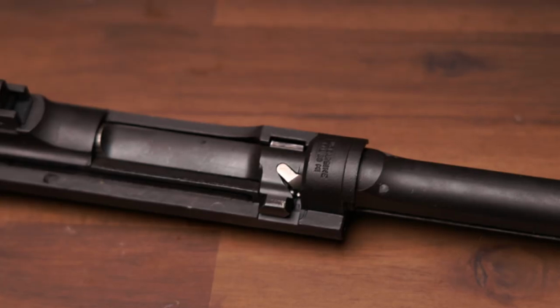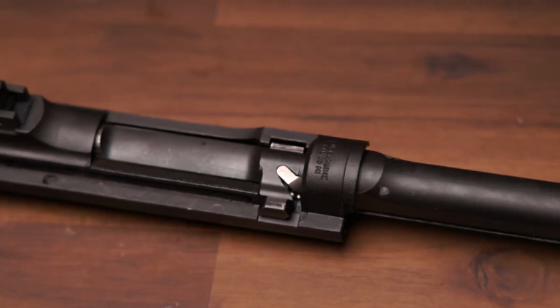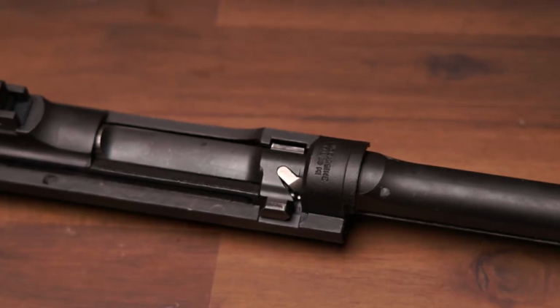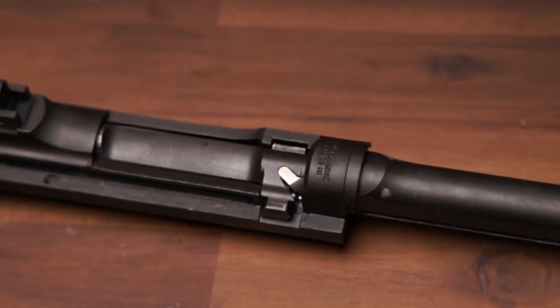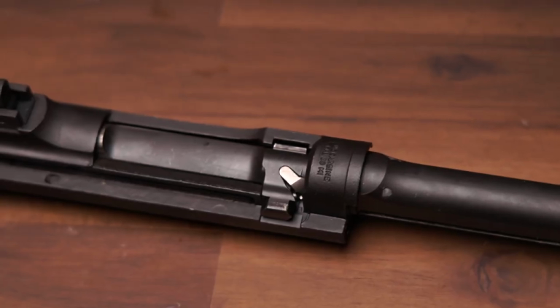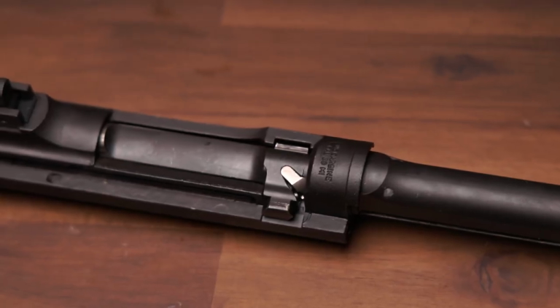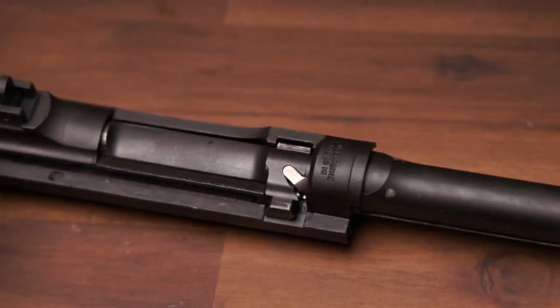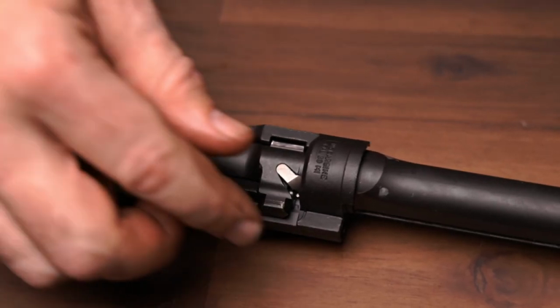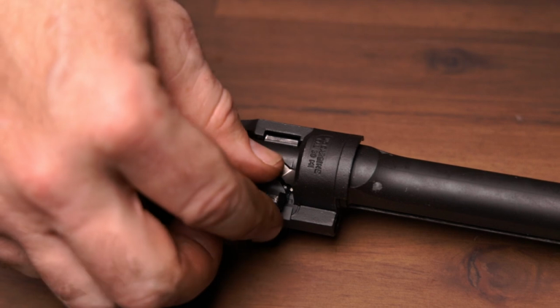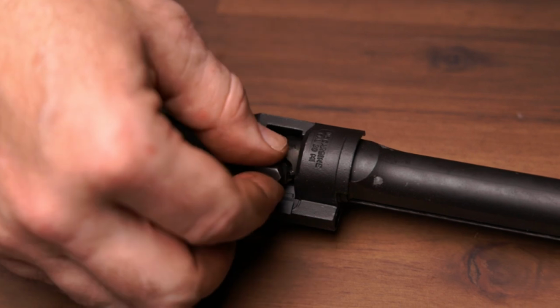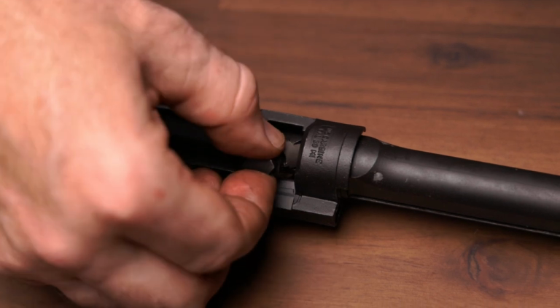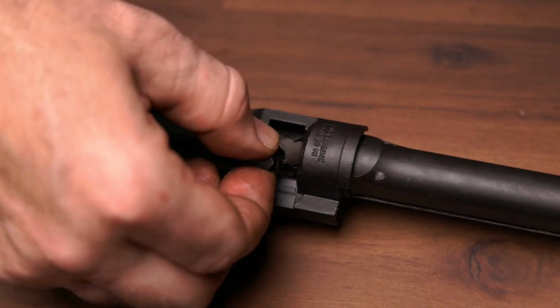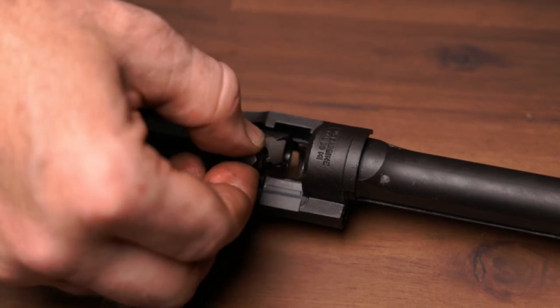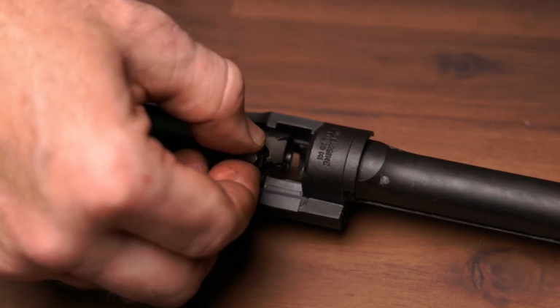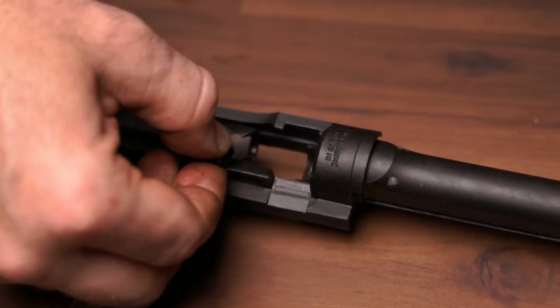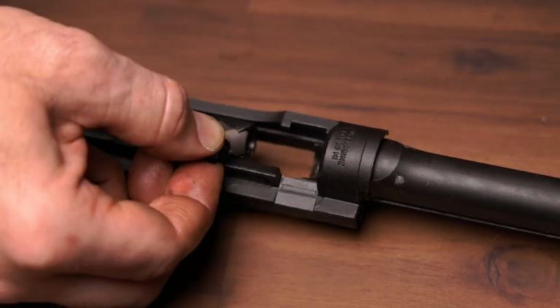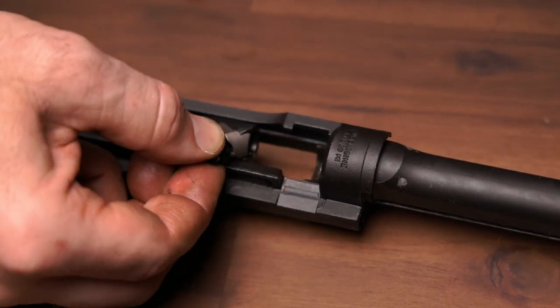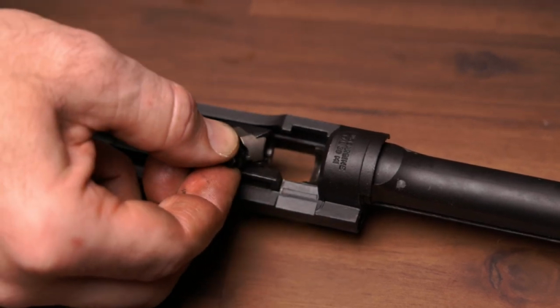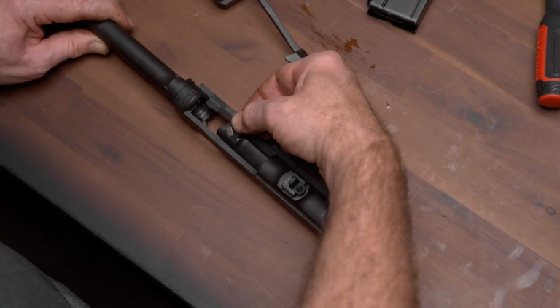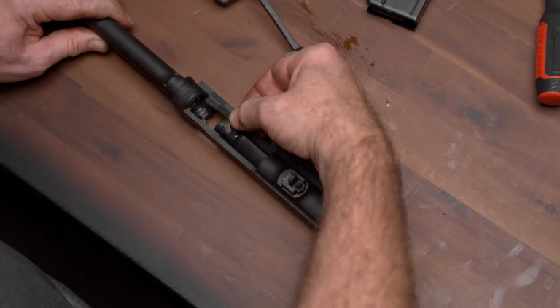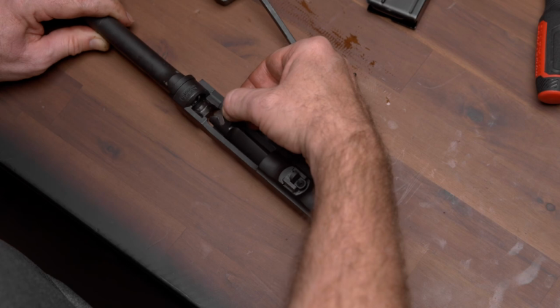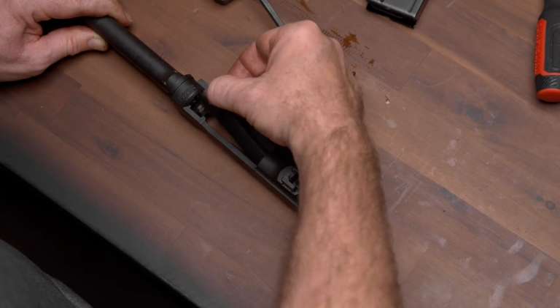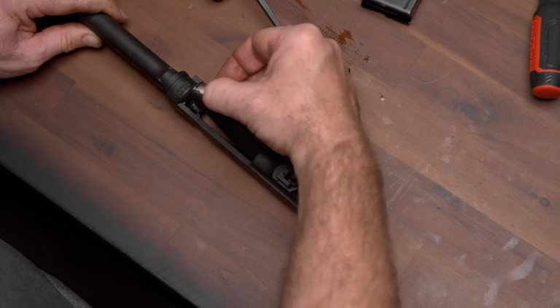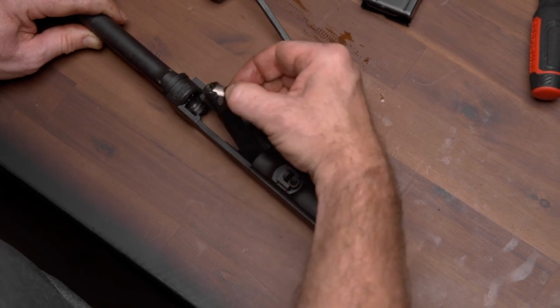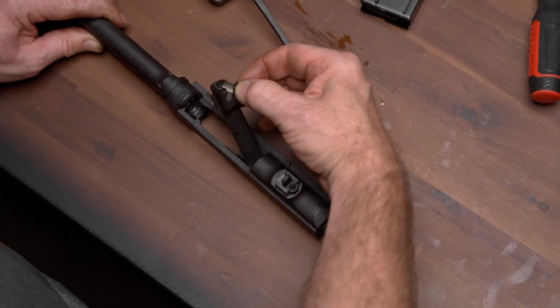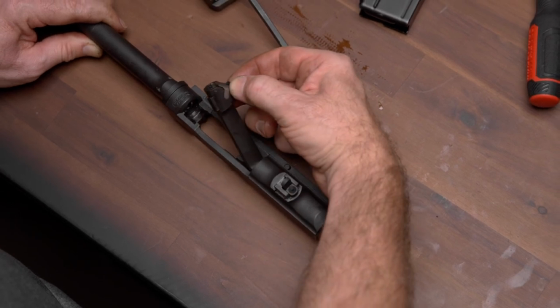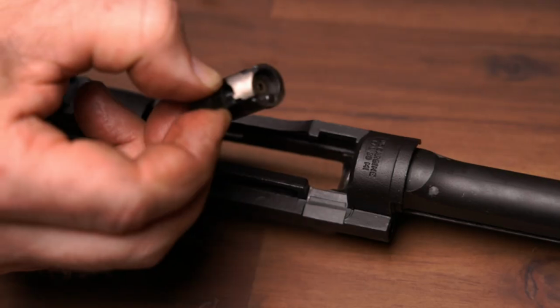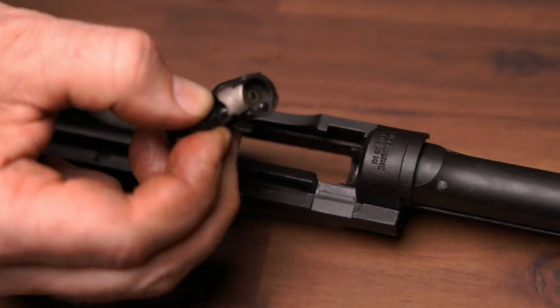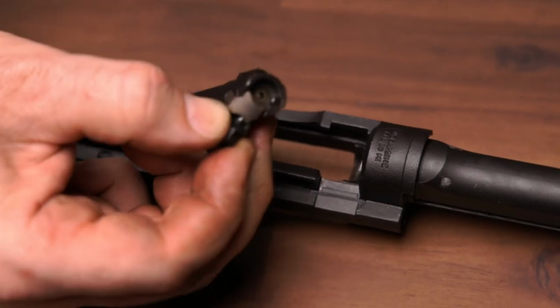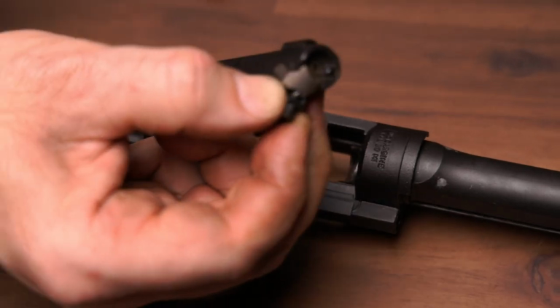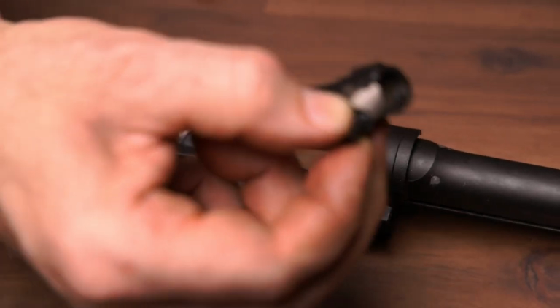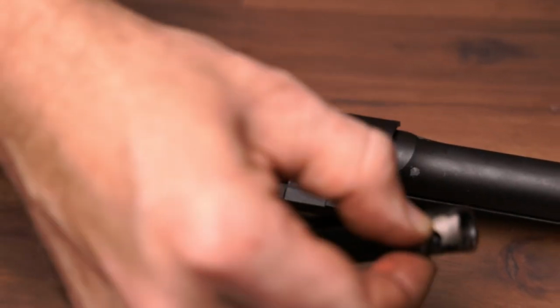Step 10. Grasp the bolt by the locking lug as shown and slide it to the rear until the front of the bolt is behind the locking shoulder in the receiver. Rotate the bolt to the left and pull it up until it stops. Turn the bolt to the right and lift it from the receiver.